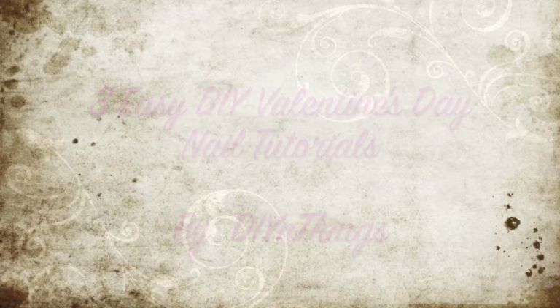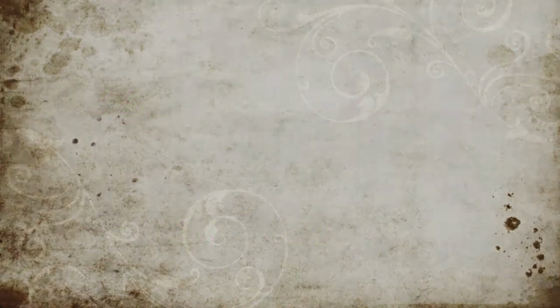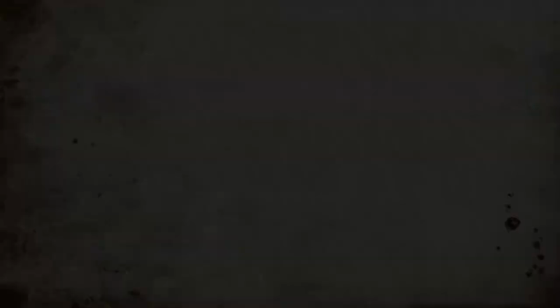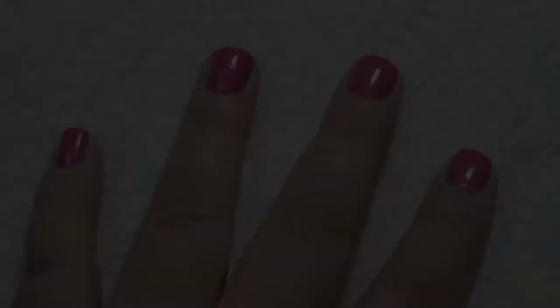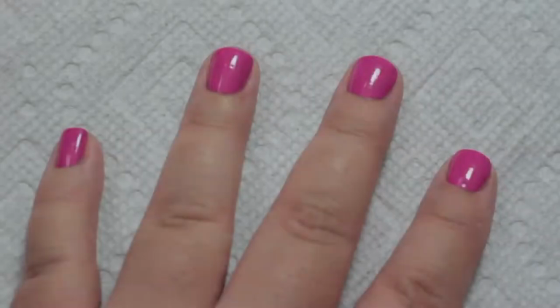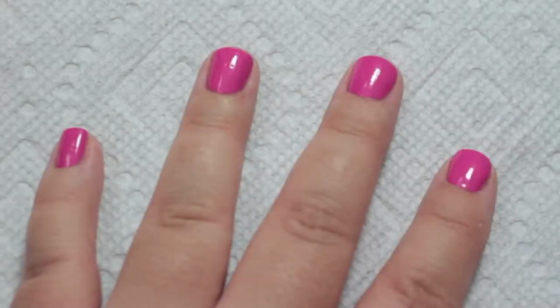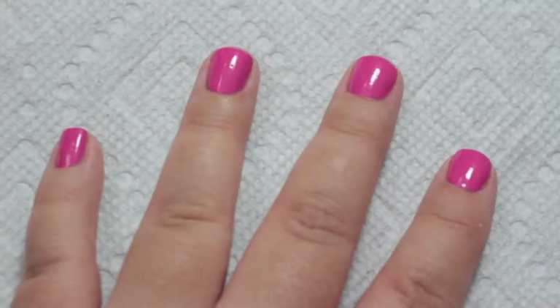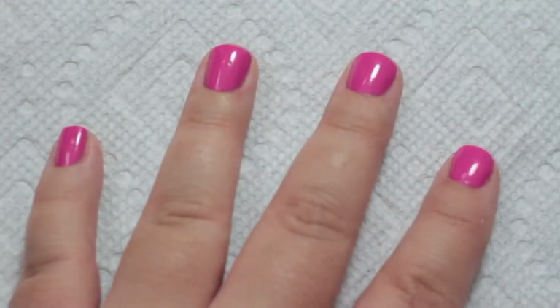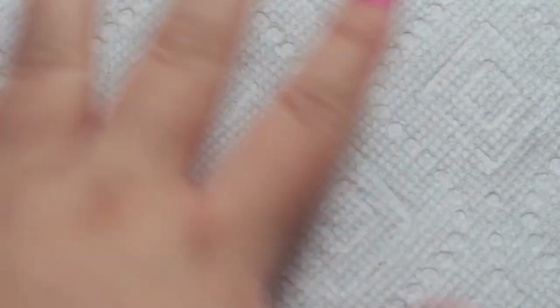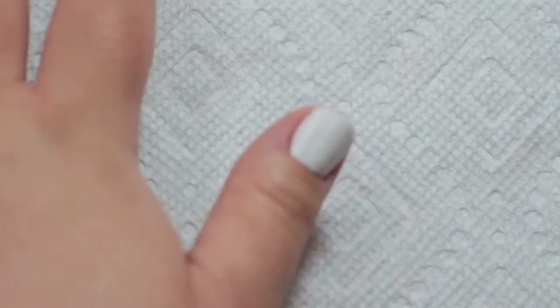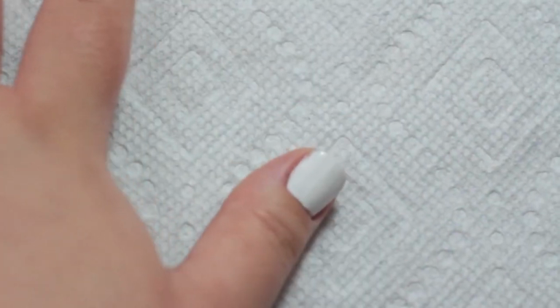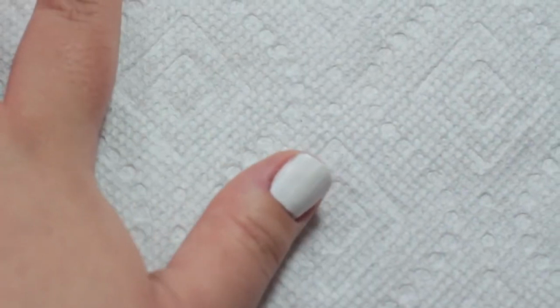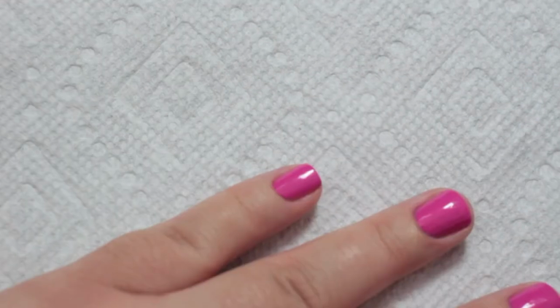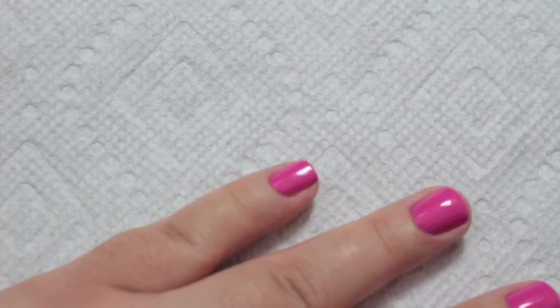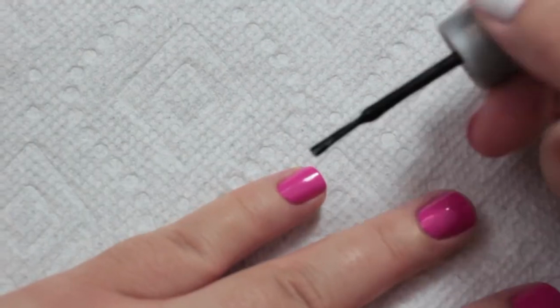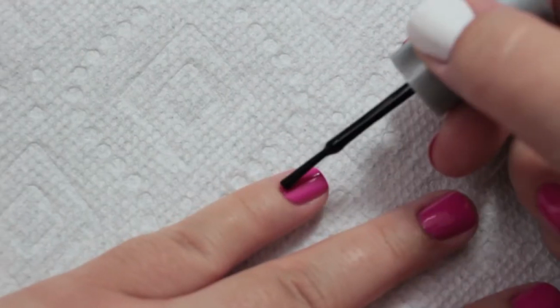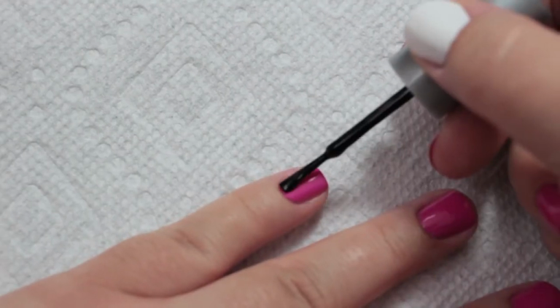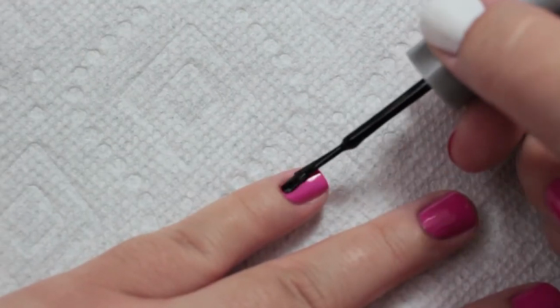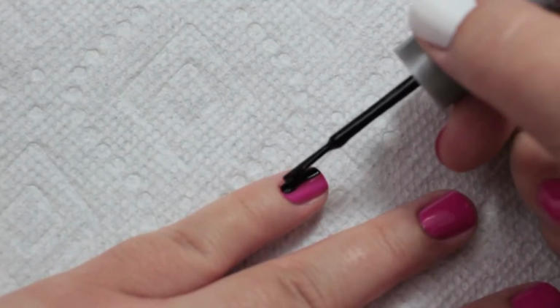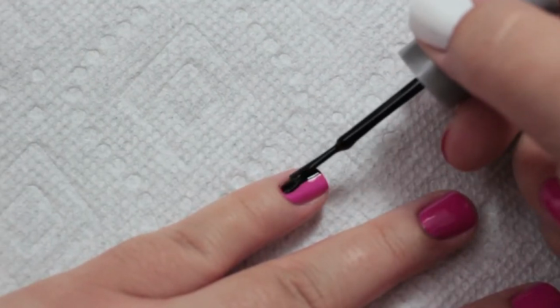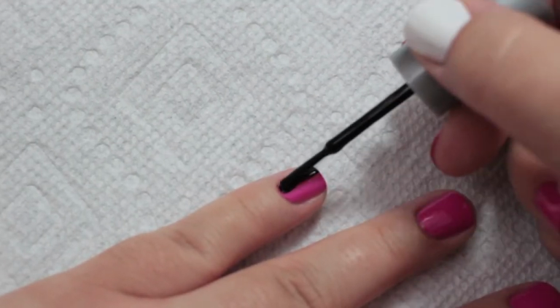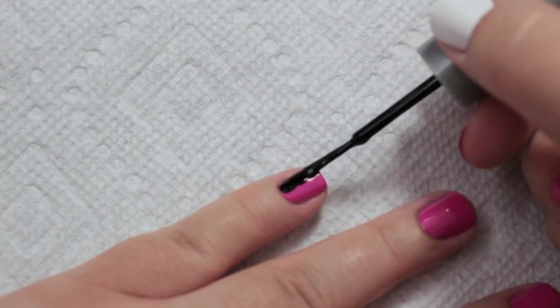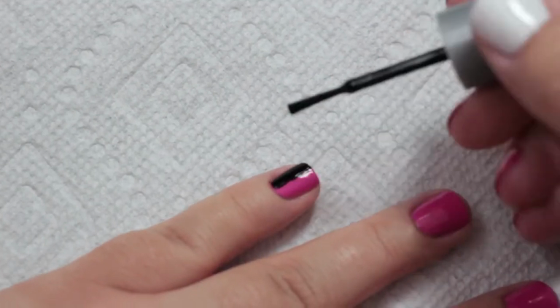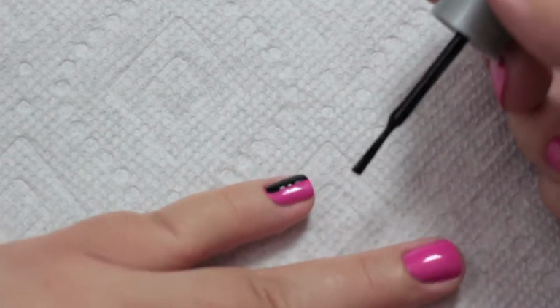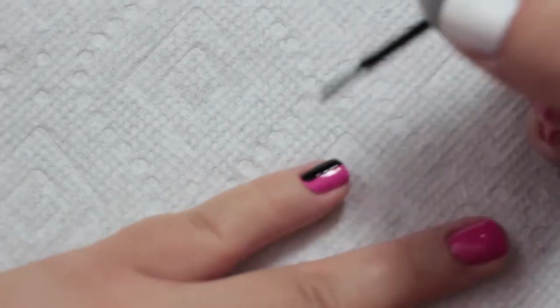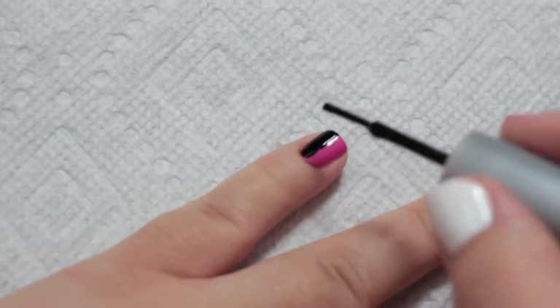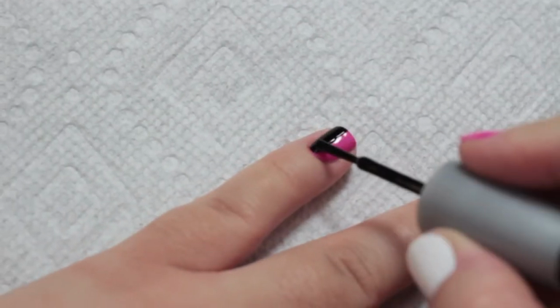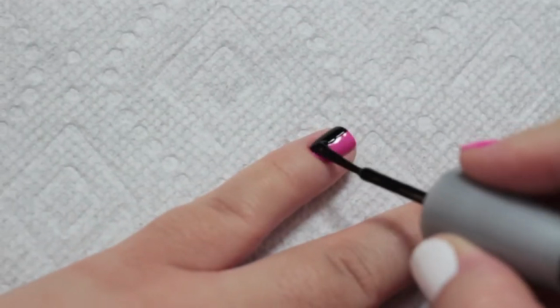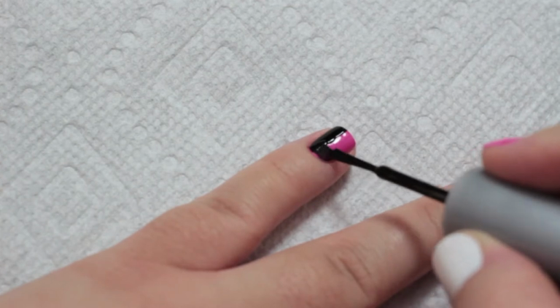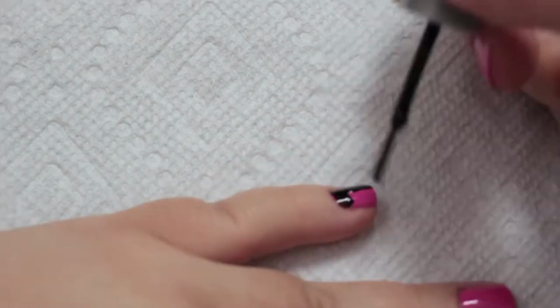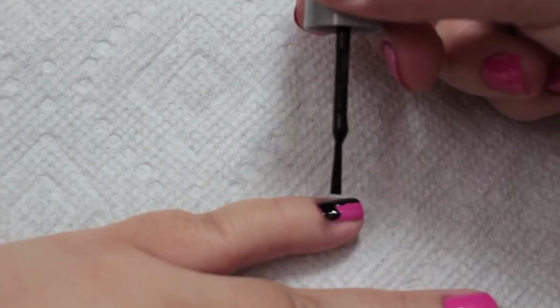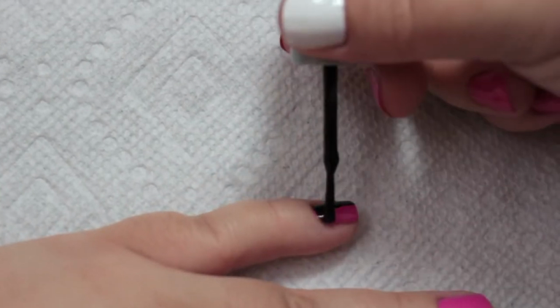For the first manicure, start with two coats of pink on four nails and two coats of white on your thumb. On your pinky, use a black polish to paint half of the nail and the bottom corner of your nail.